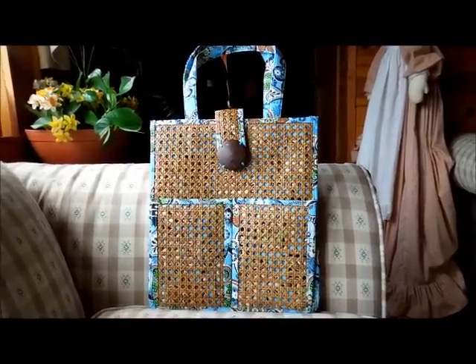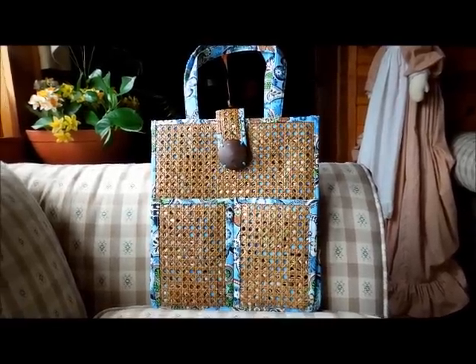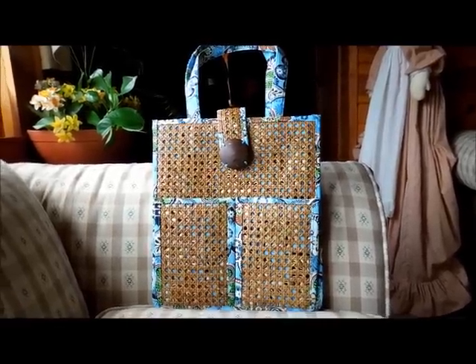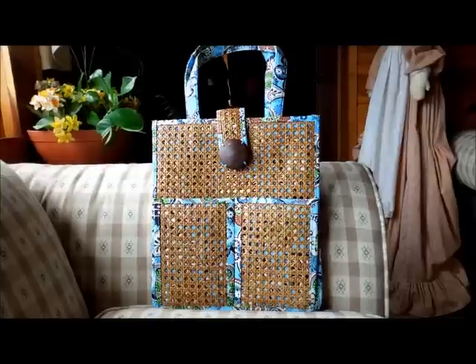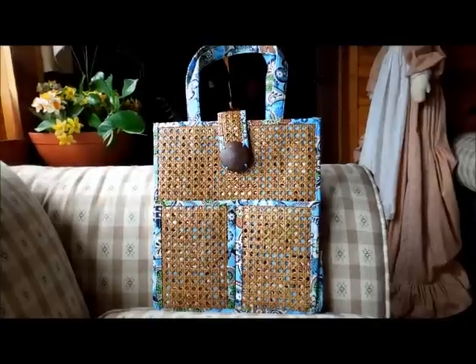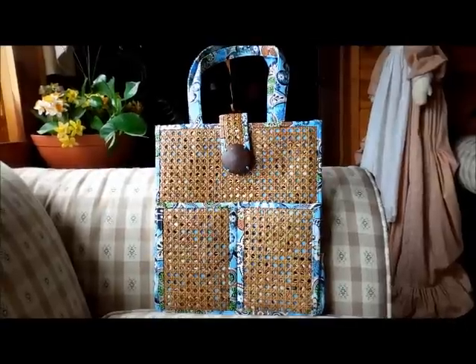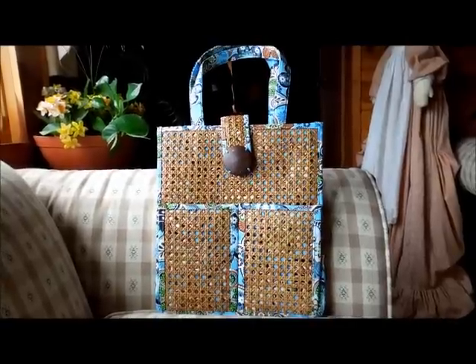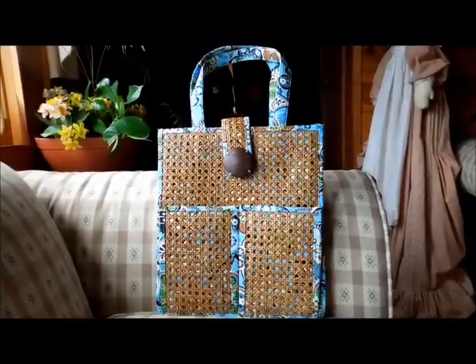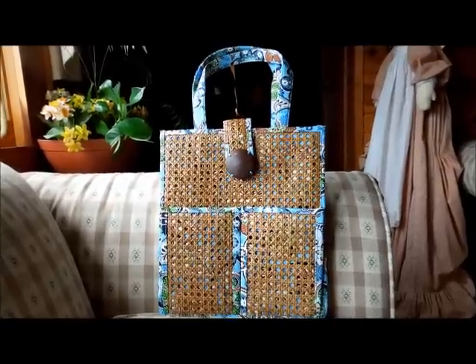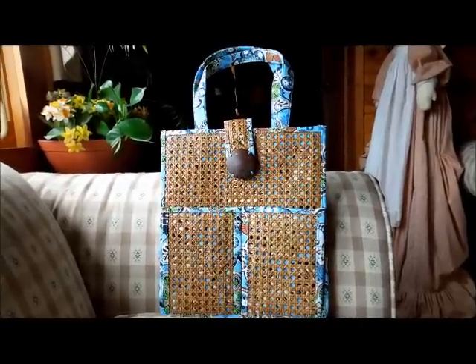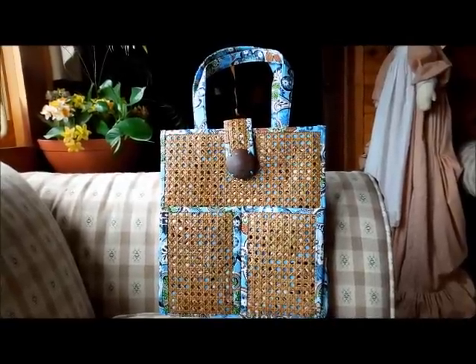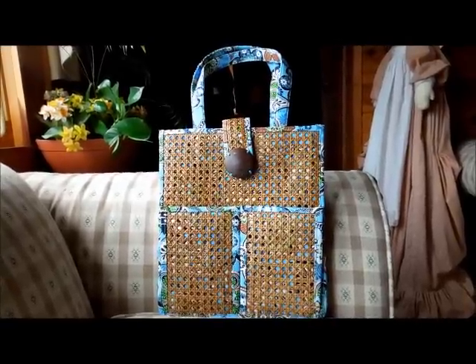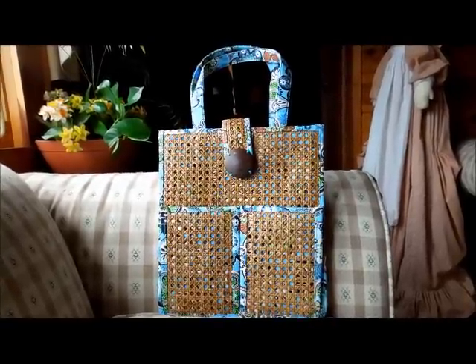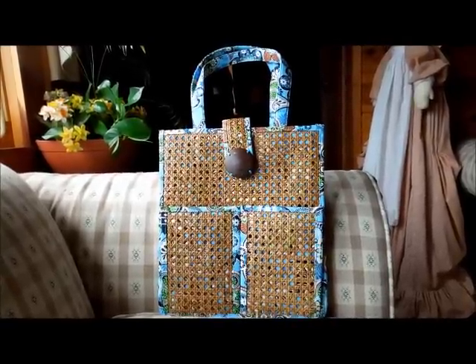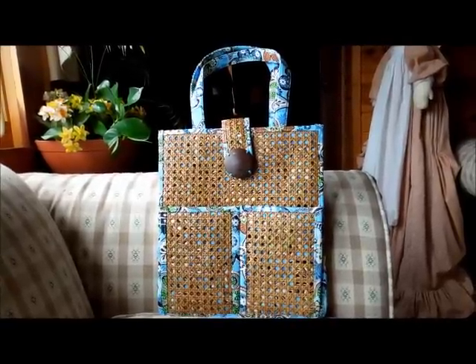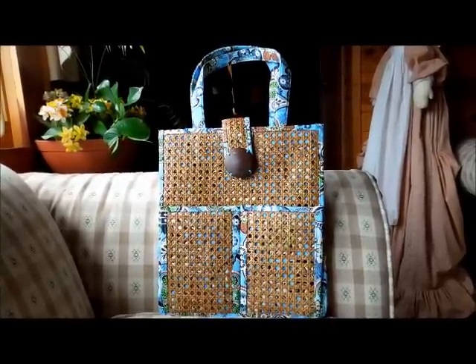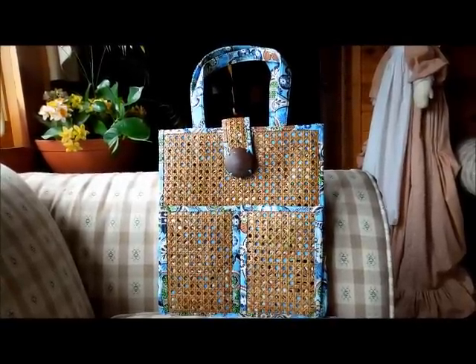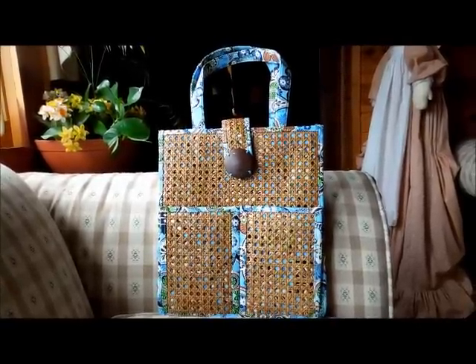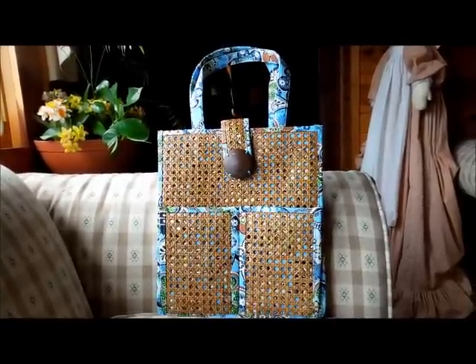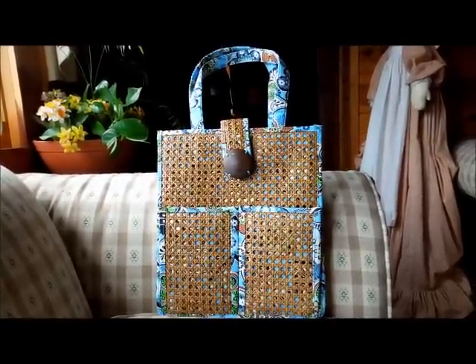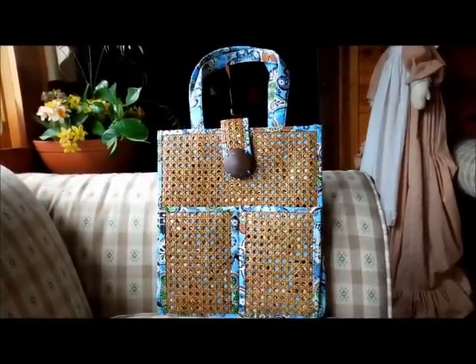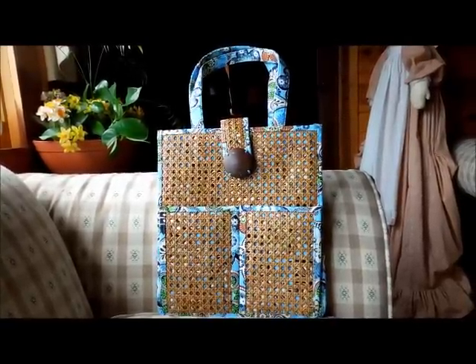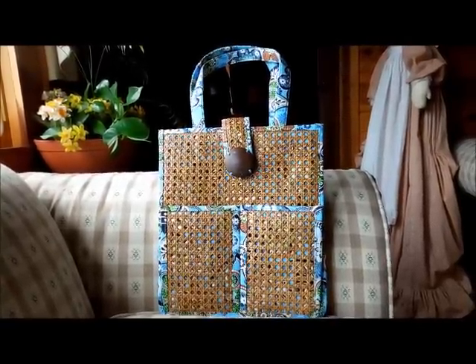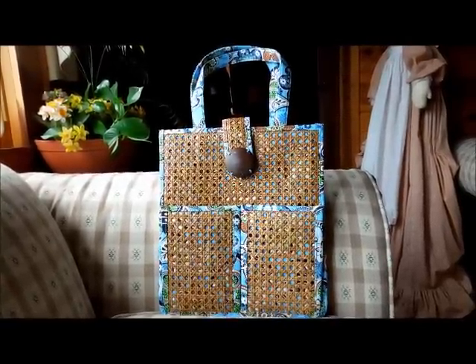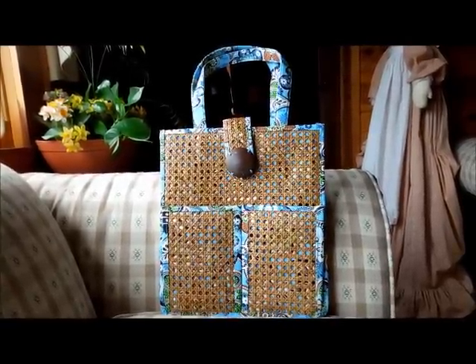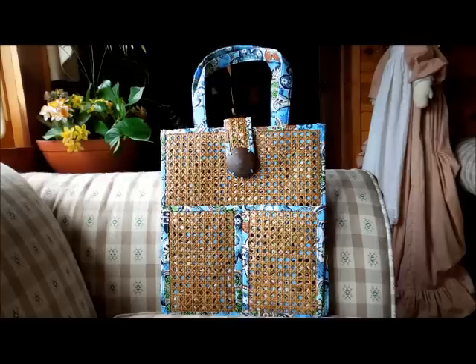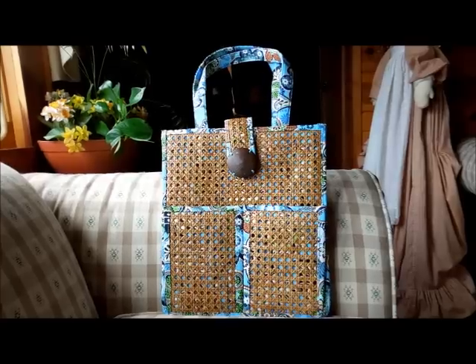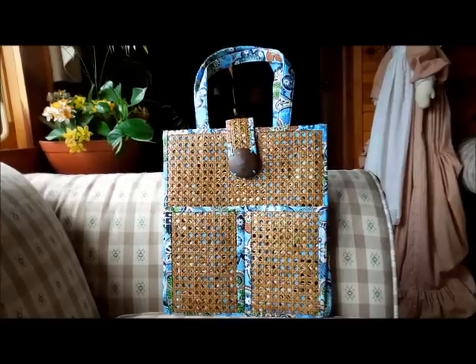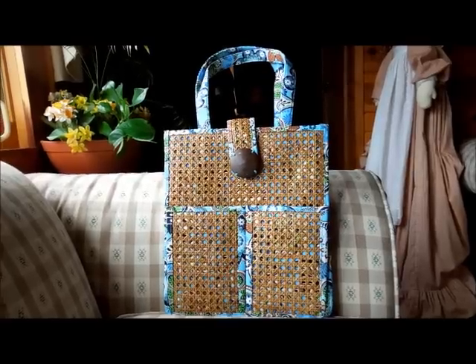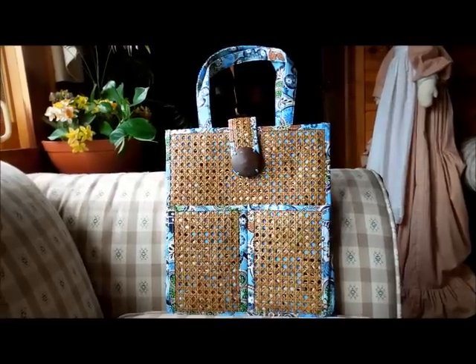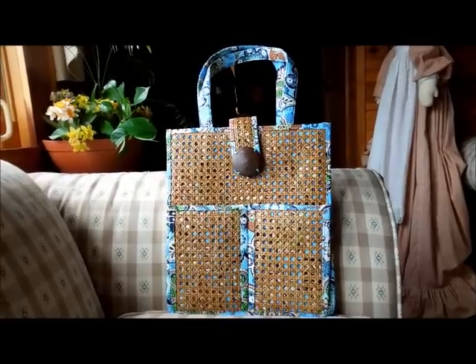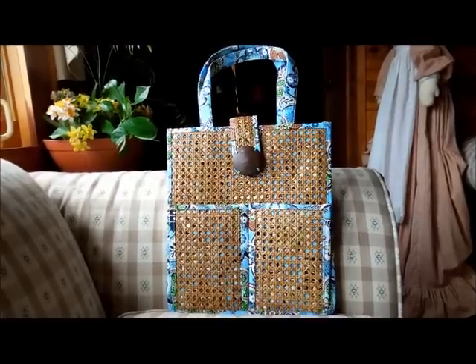This is a review of the Vera Bradley Tiki Tote in Bally Blue, which is part of the limited edition island collection of summer 2009.